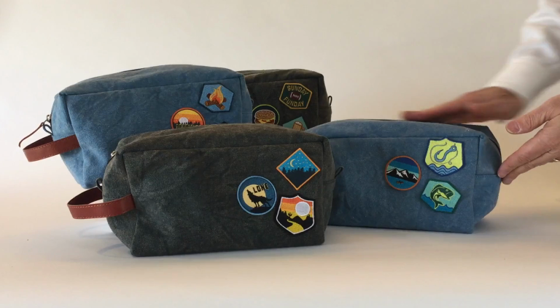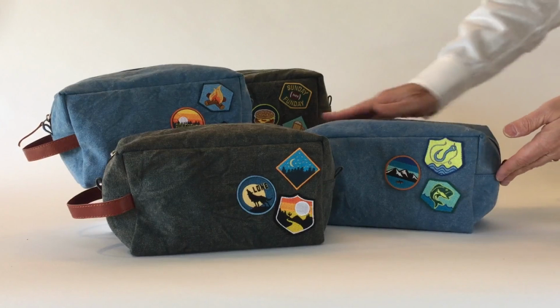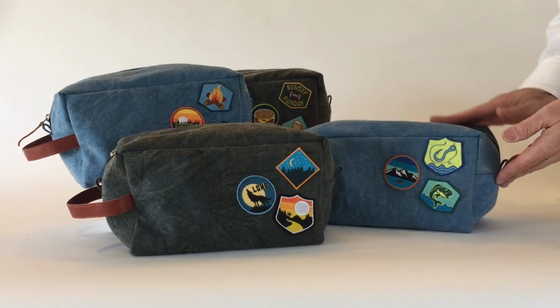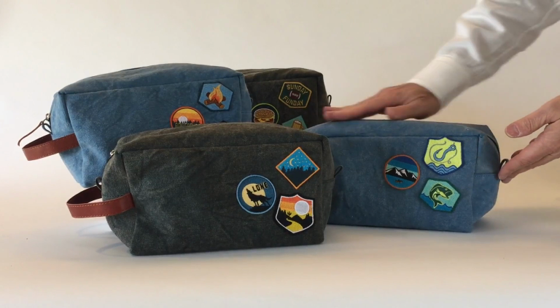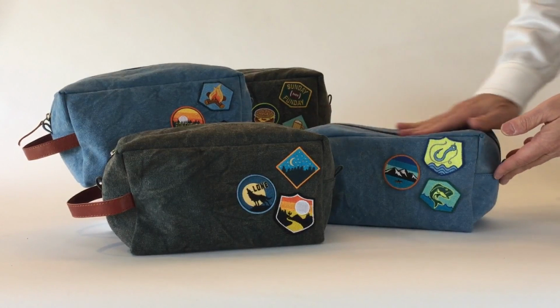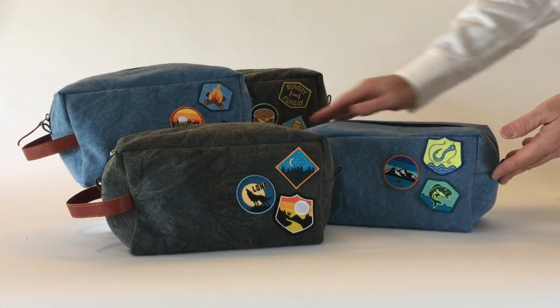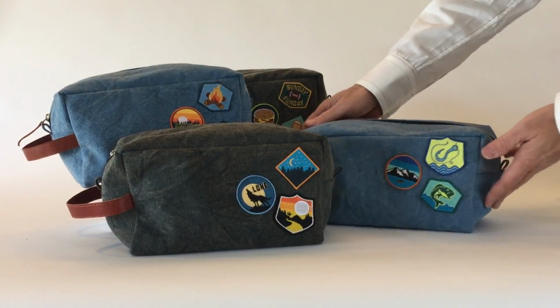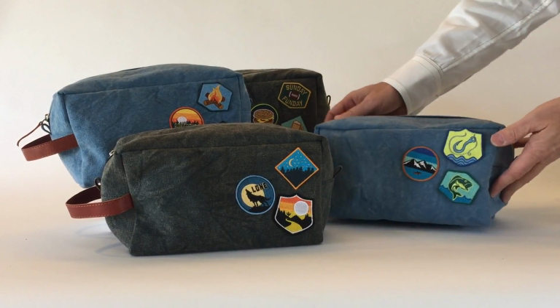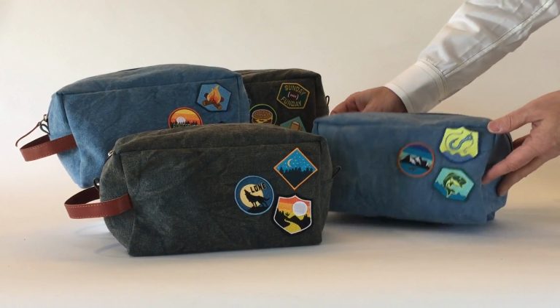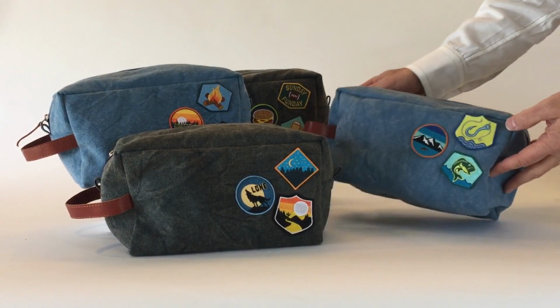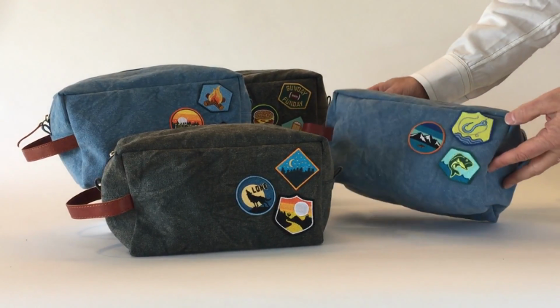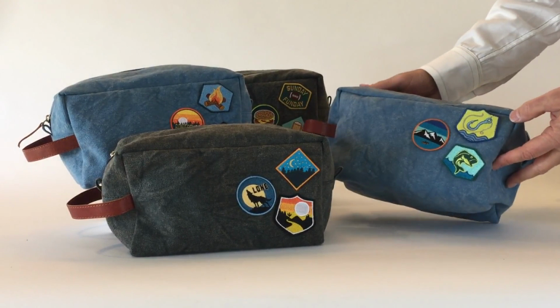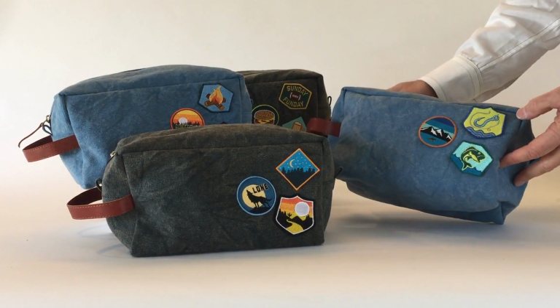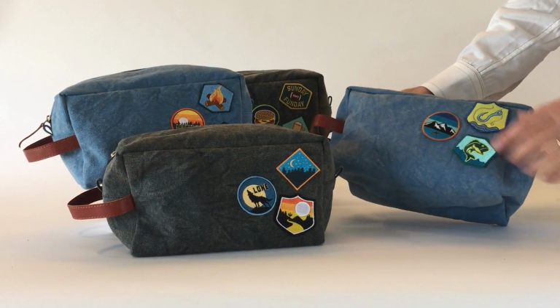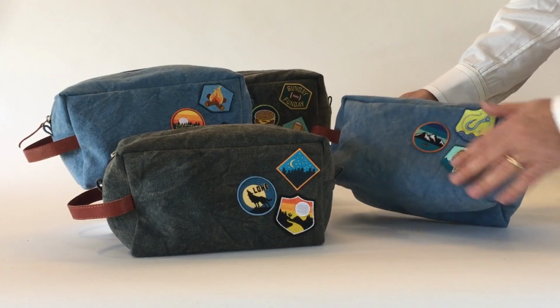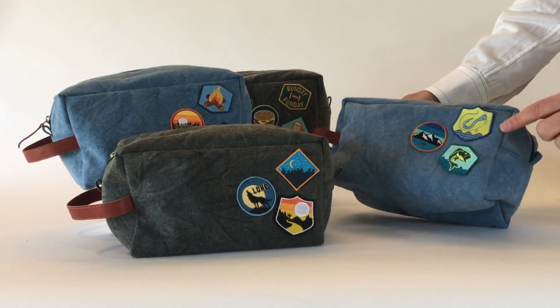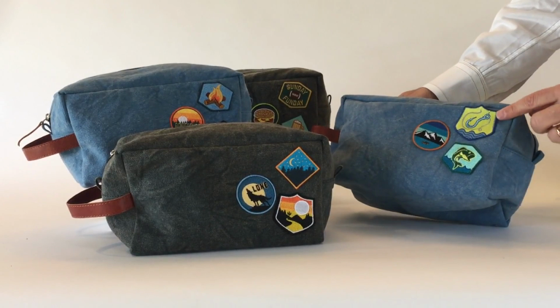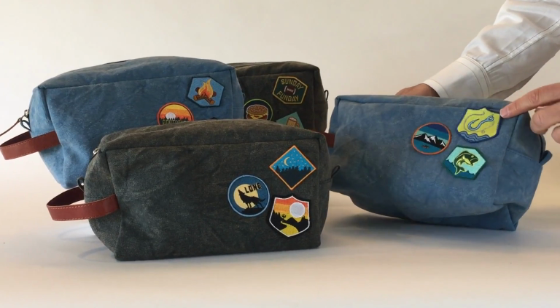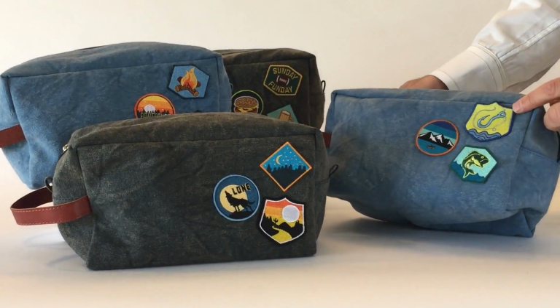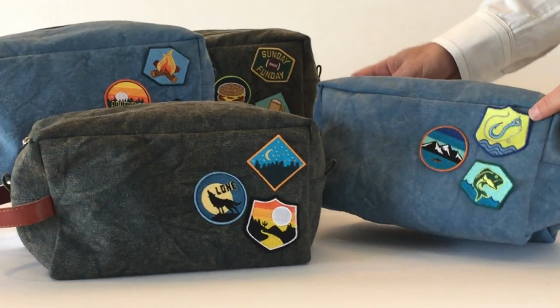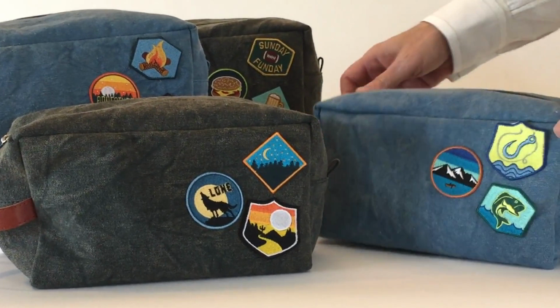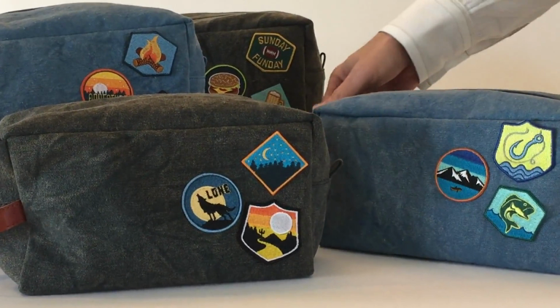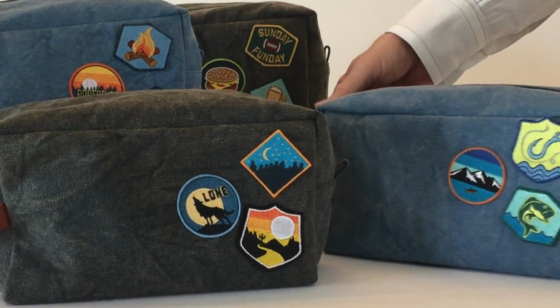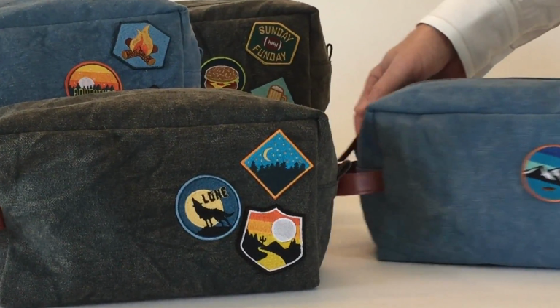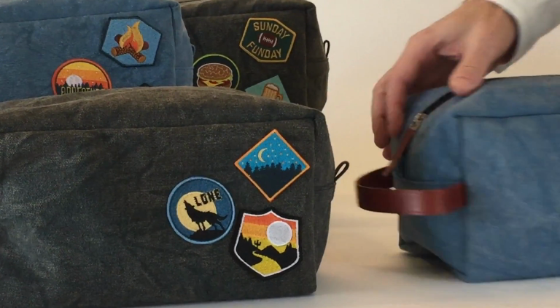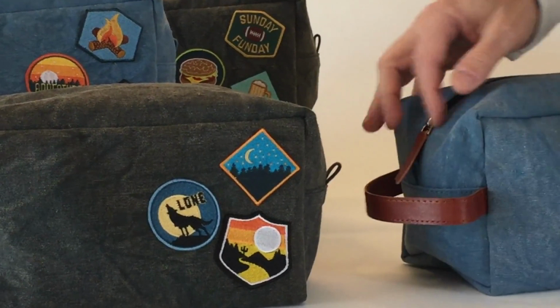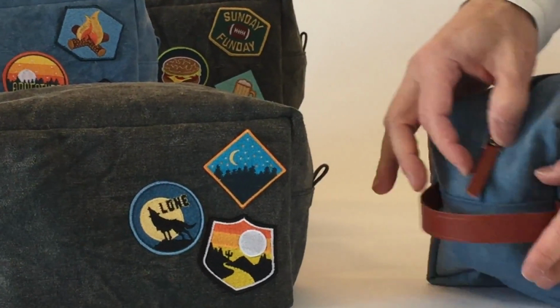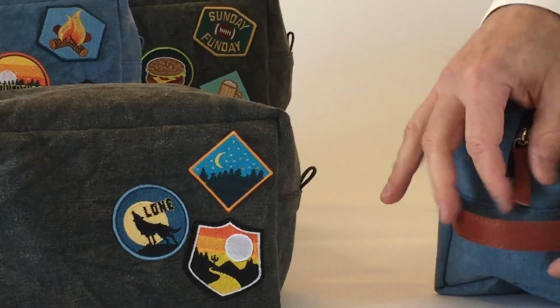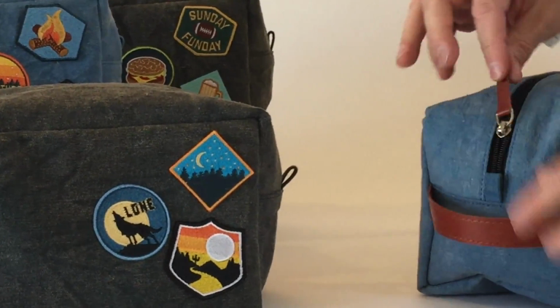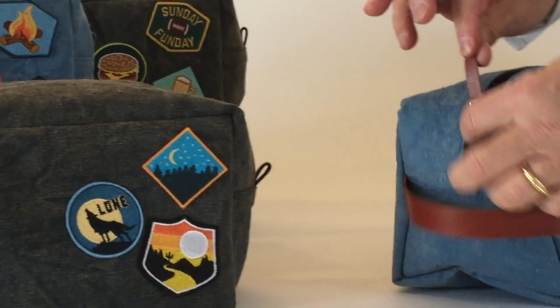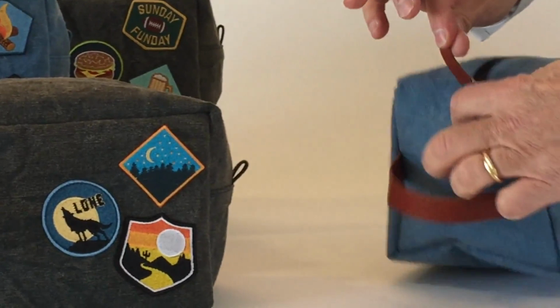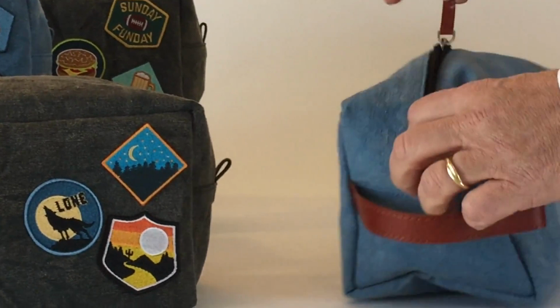Here we have a washed canvas material that makes for a great dopp kit. We've accented them with patches, a very popular theme these days. They also have leather accent pieces.